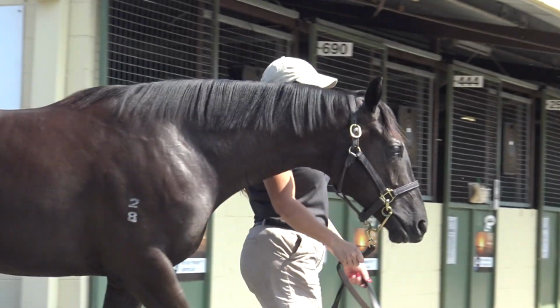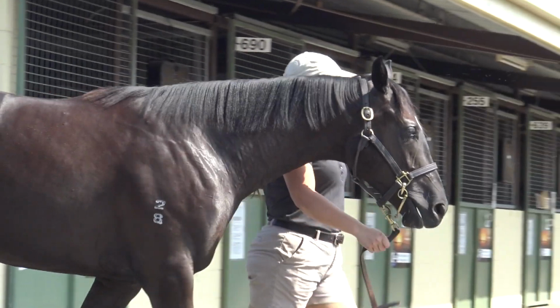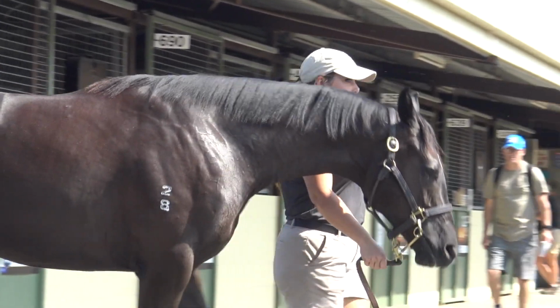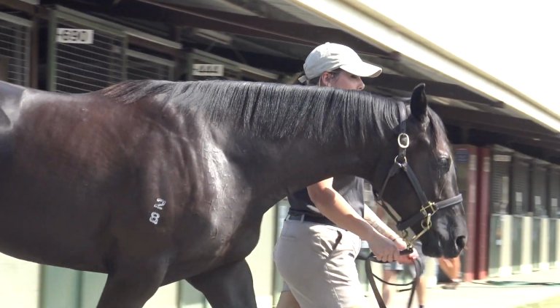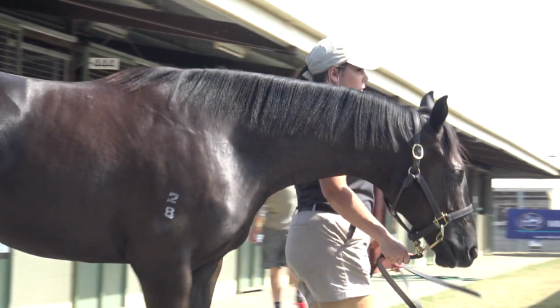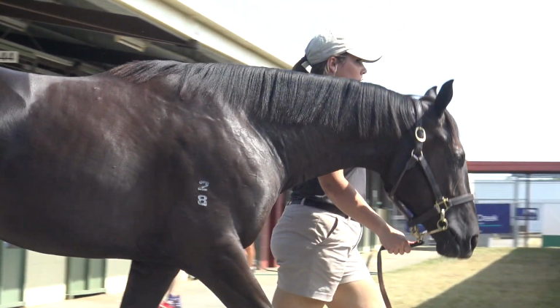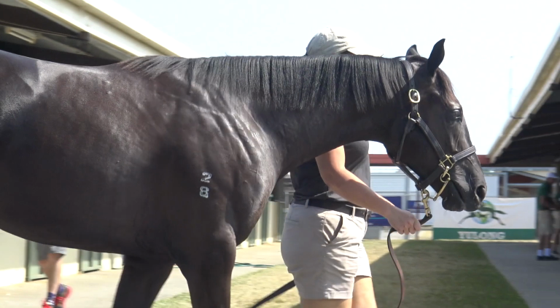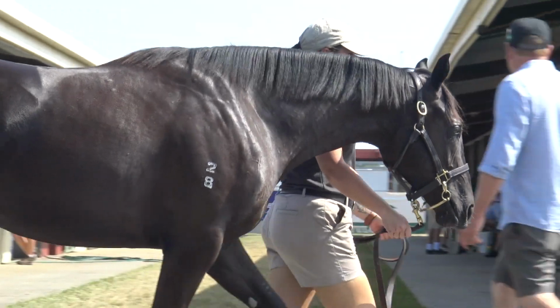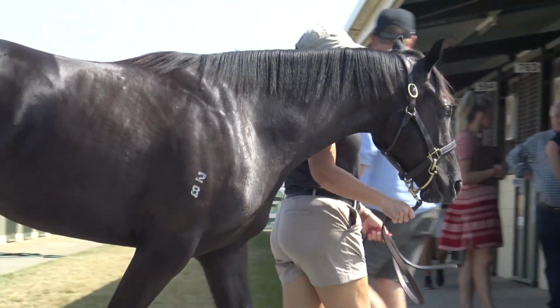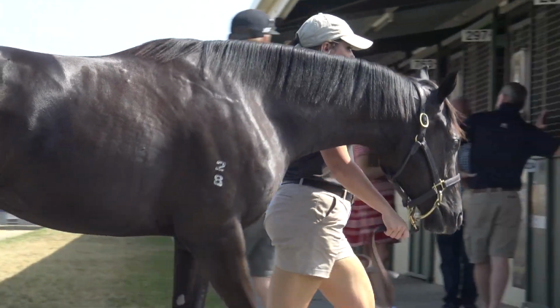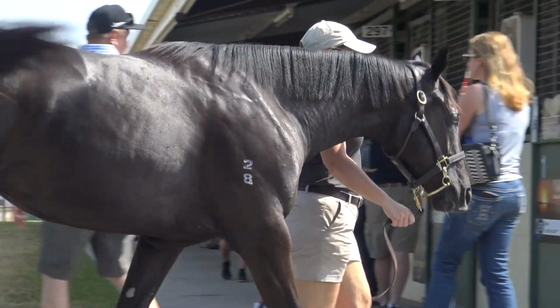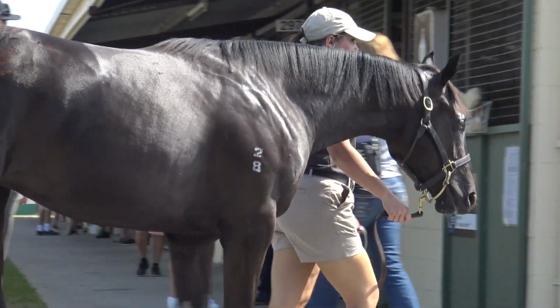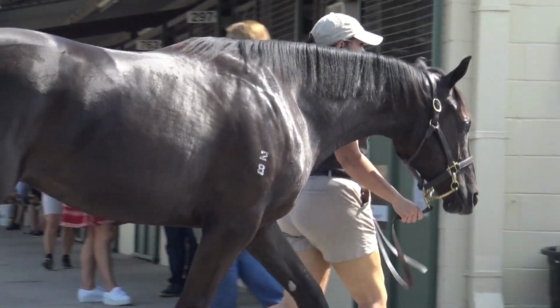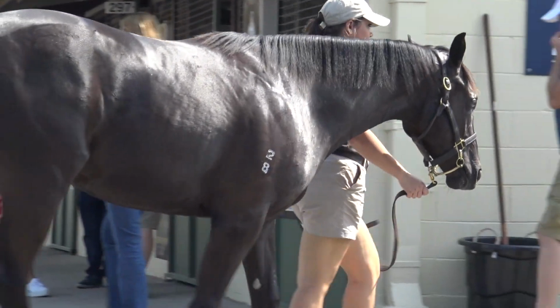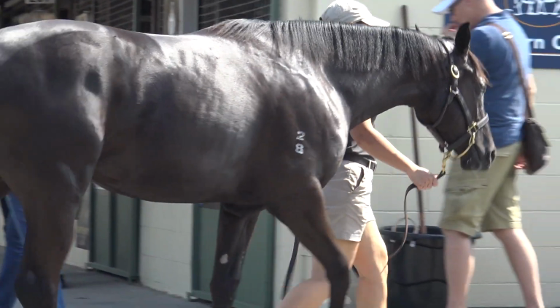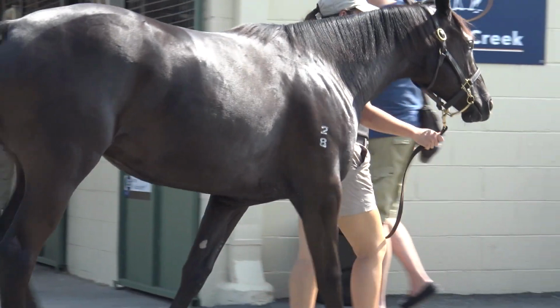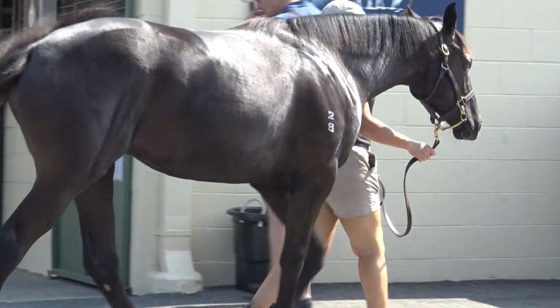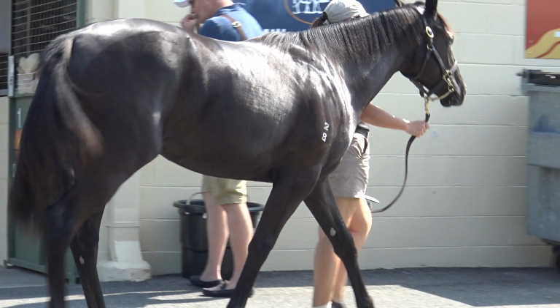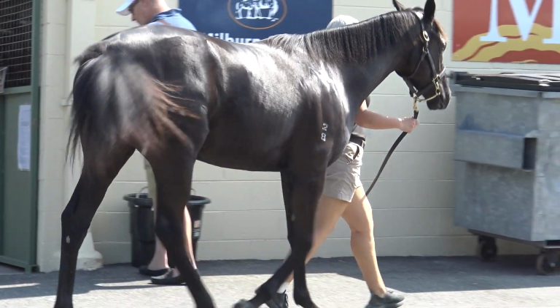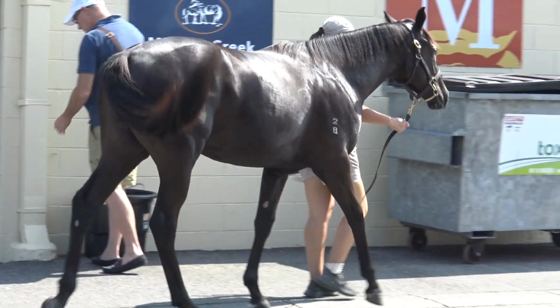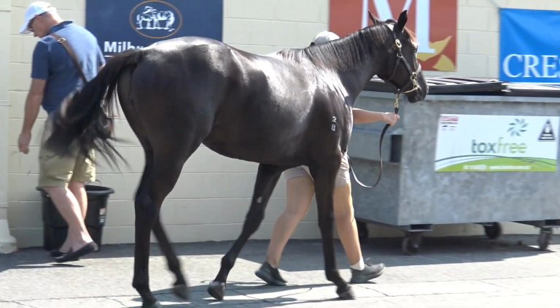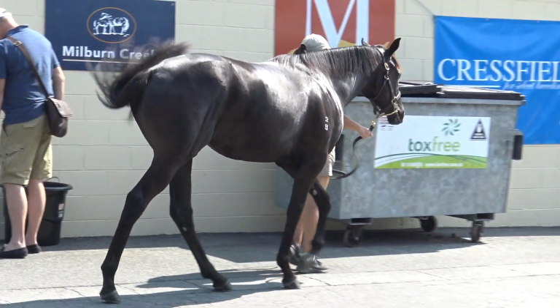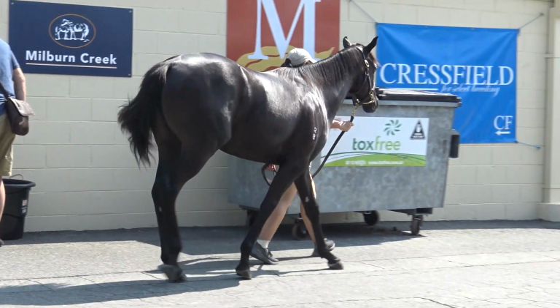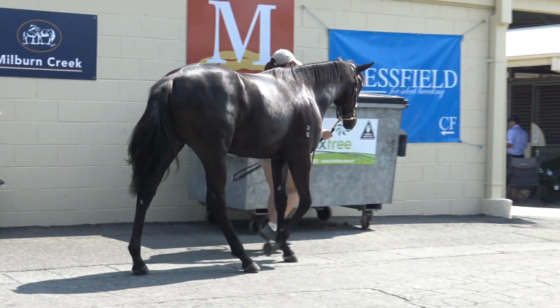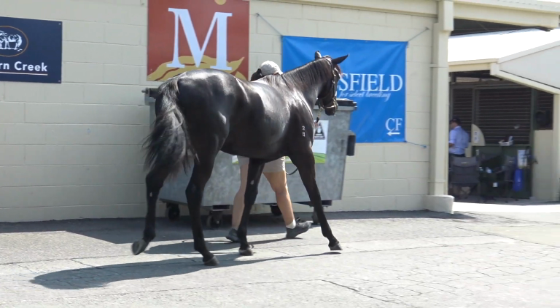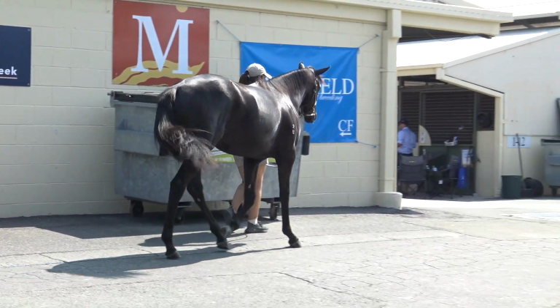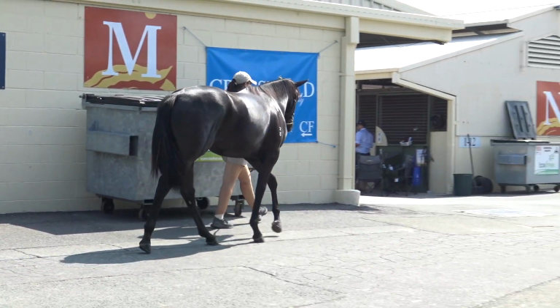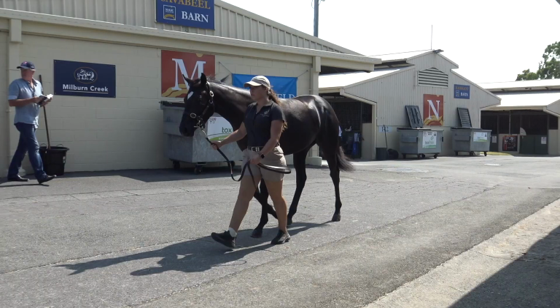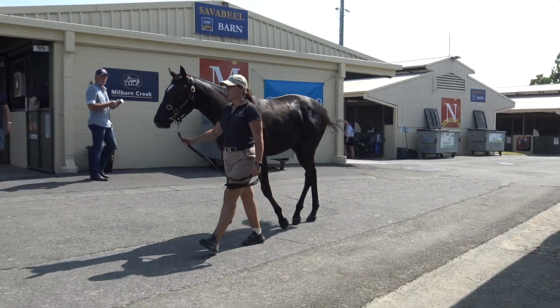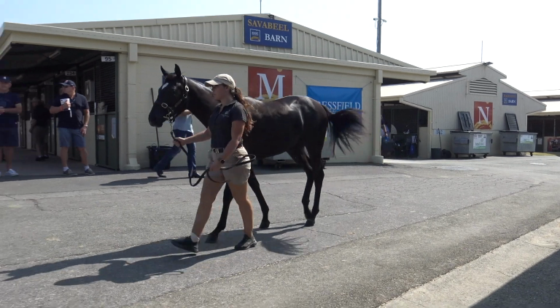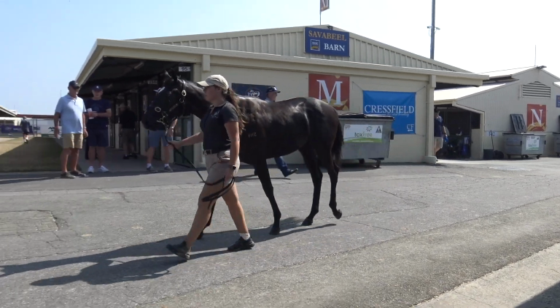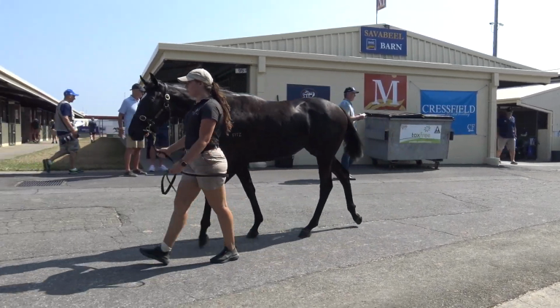She's a beautiful deep-shouldered filly. I think she's going to grow out and end up being a magnificent broodmare. She's got a heap of Lonhro about her. We've bought a few Sebrings and we like the stallion, but as Henry says, she's more like the mother than anything.